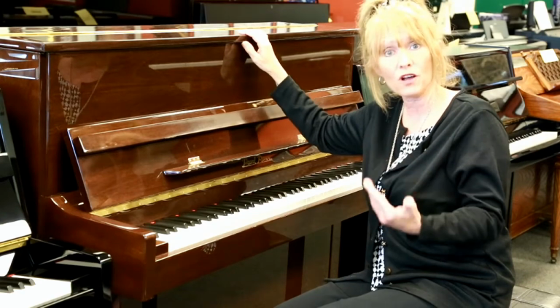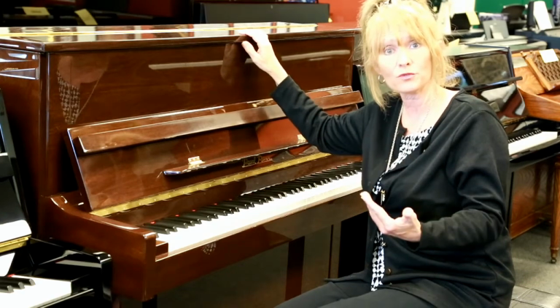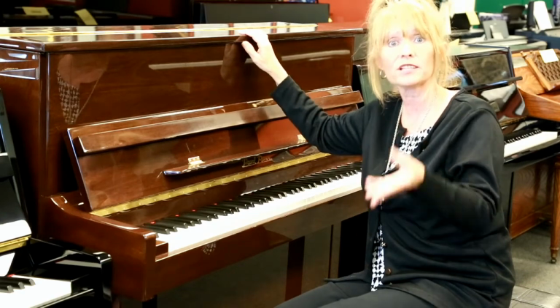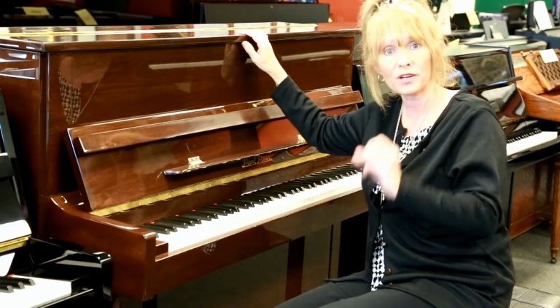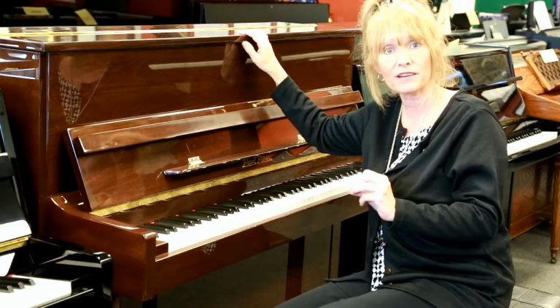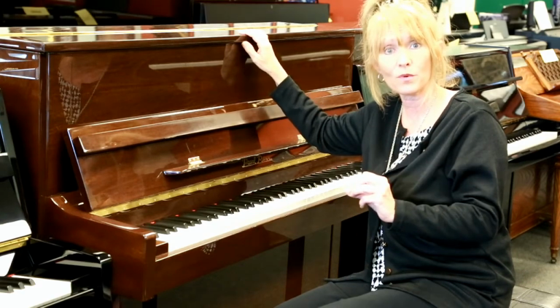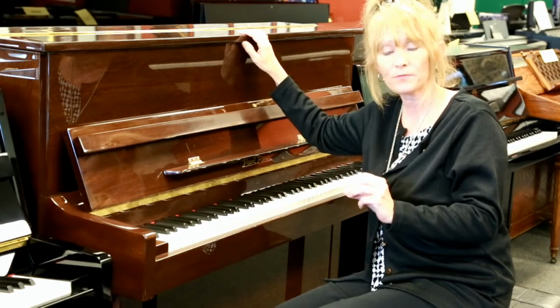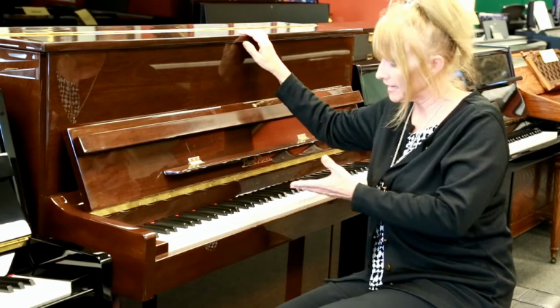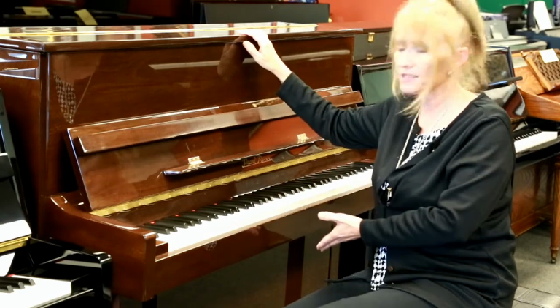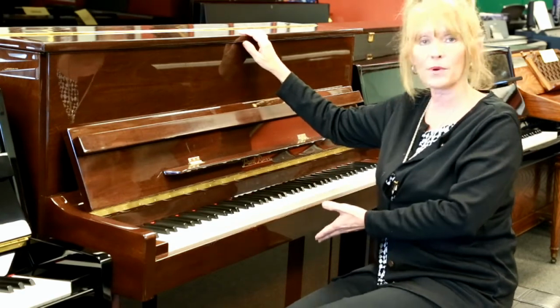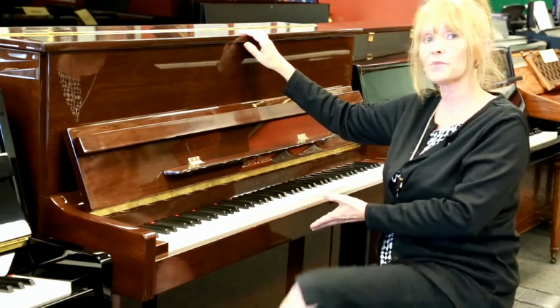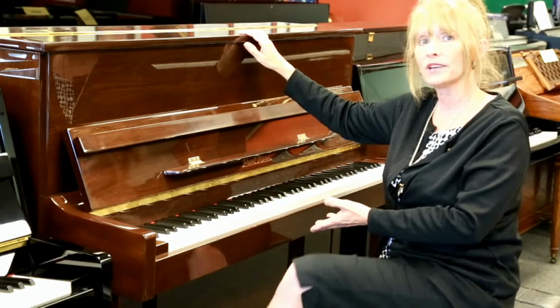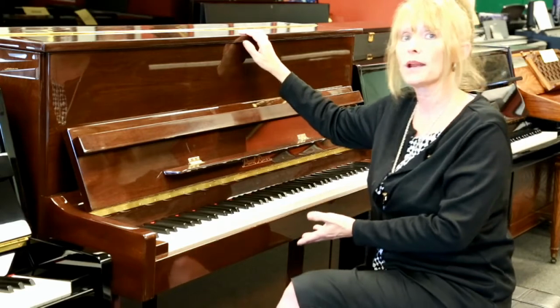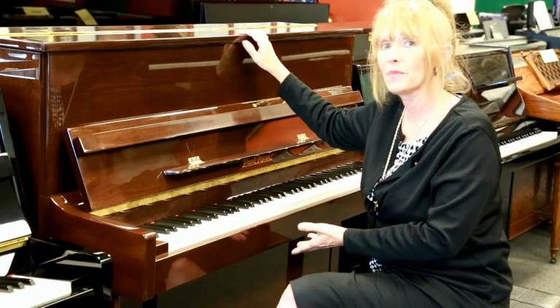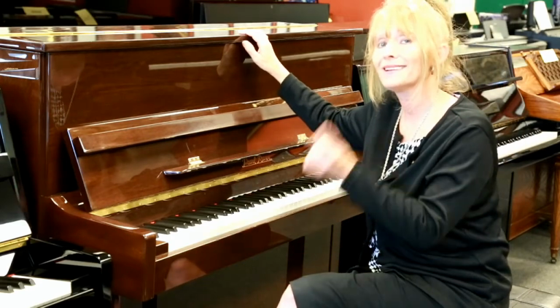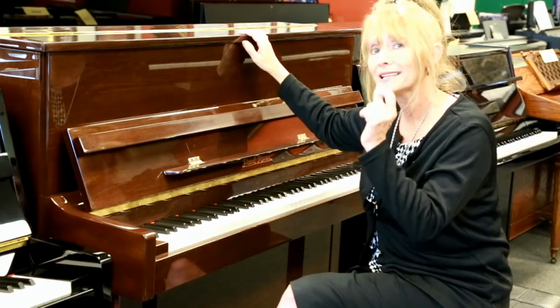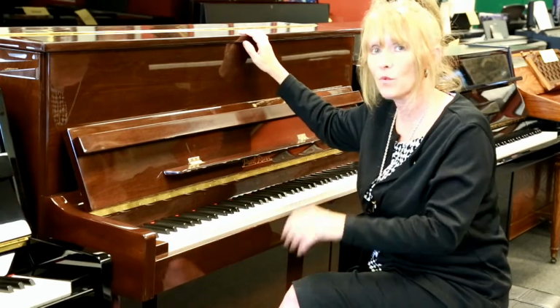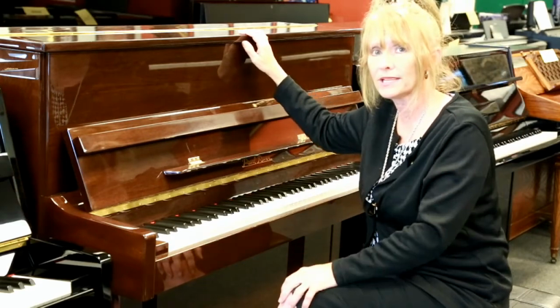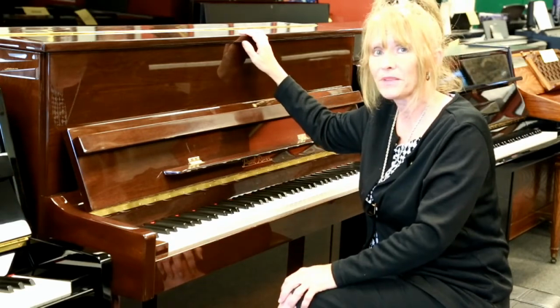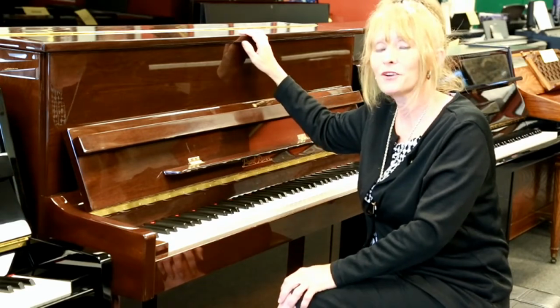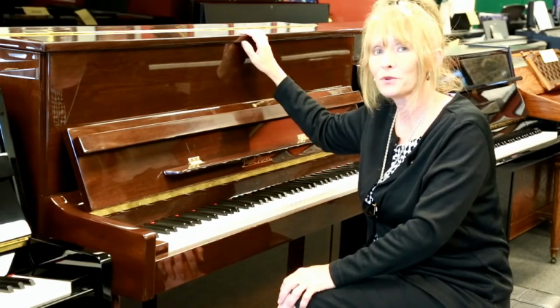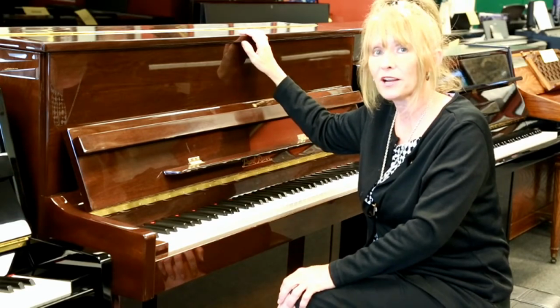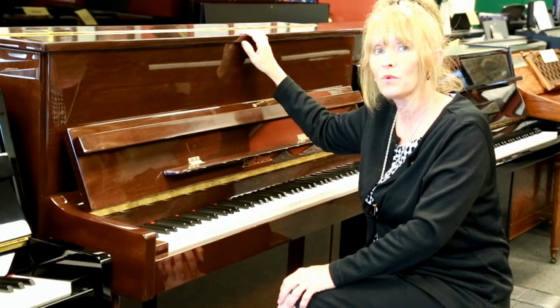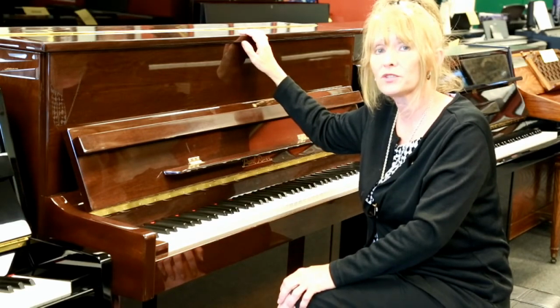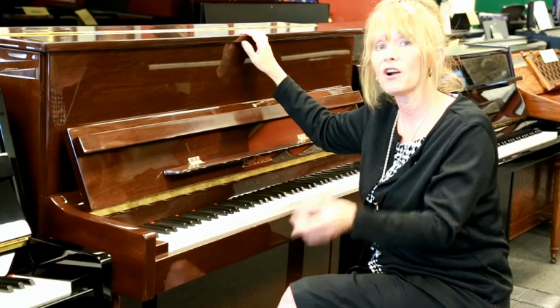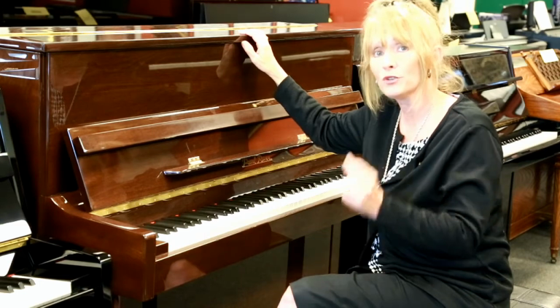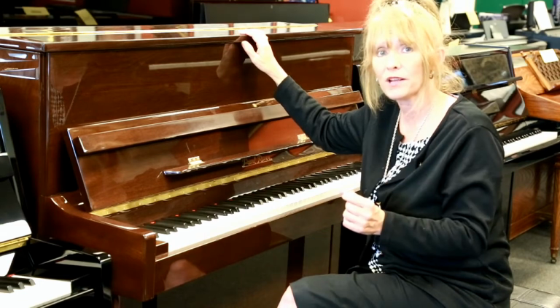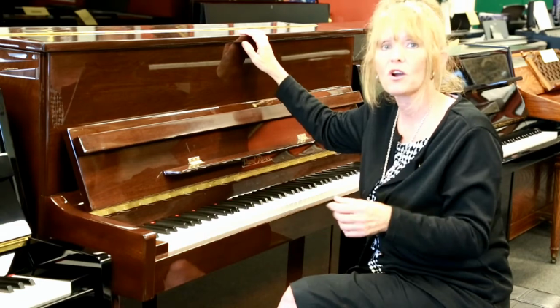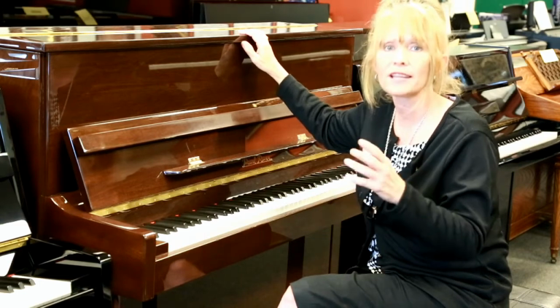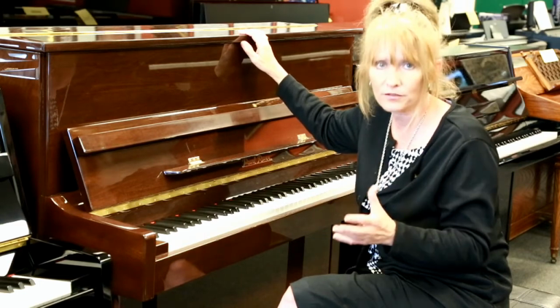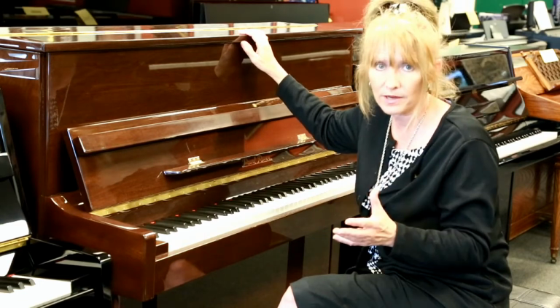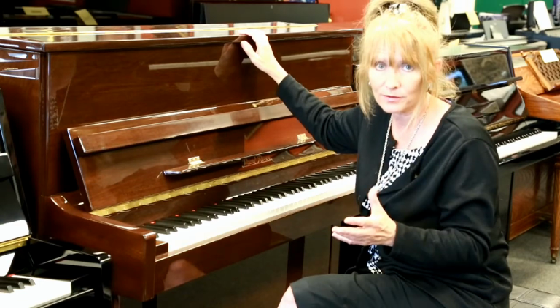So you're going to have the longer strings, bigger sounding board. It does have the practice pedal that everyone asks about, and it does have a warranty. Here at Miller Piano, we want to make sure that our used pianos are cared-for pianos.